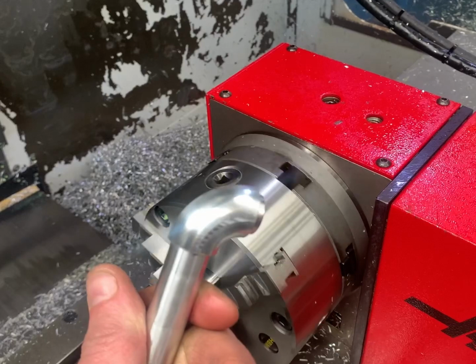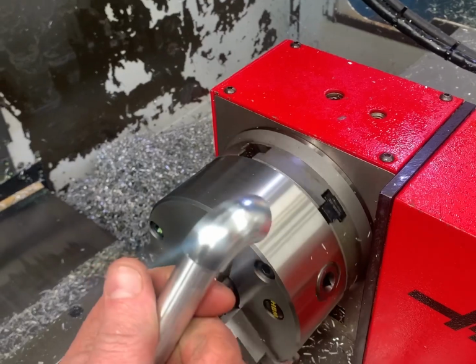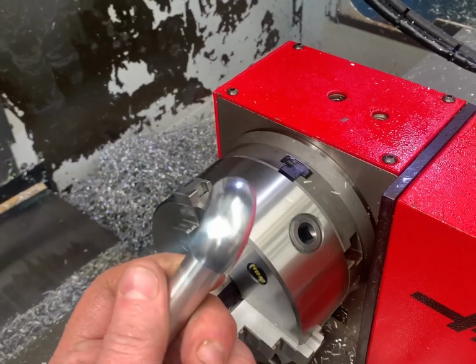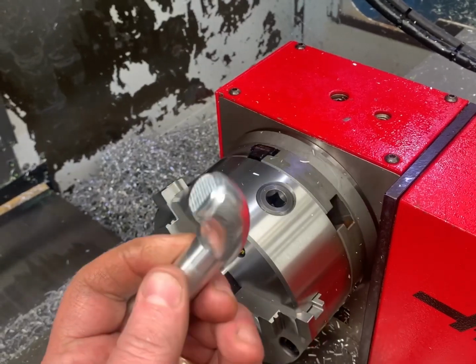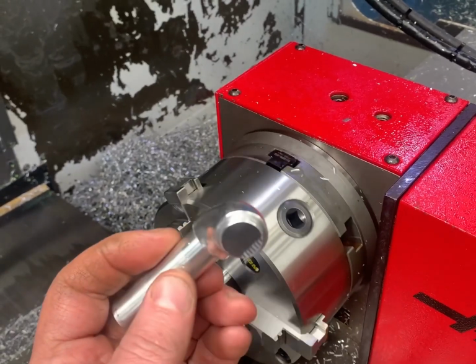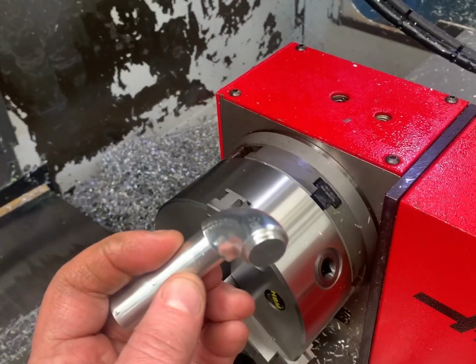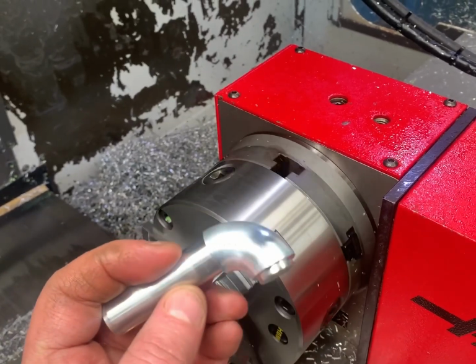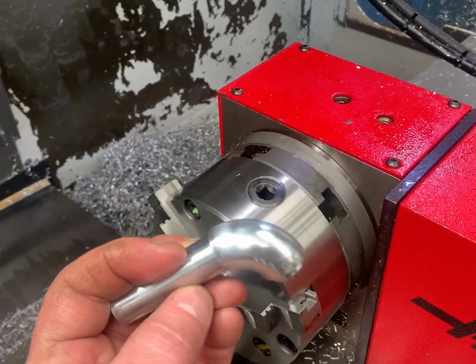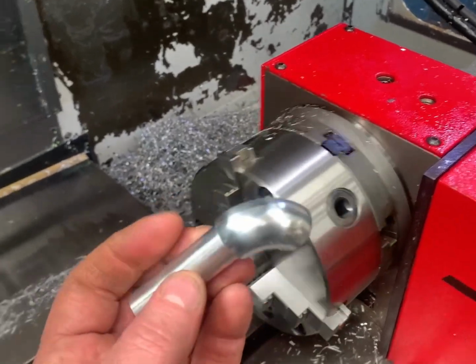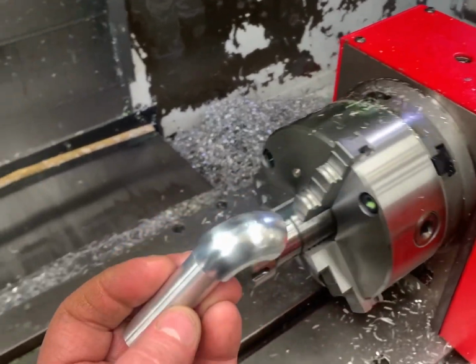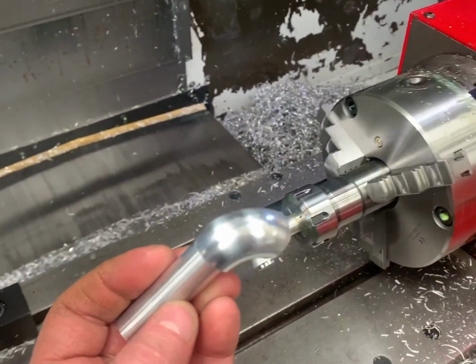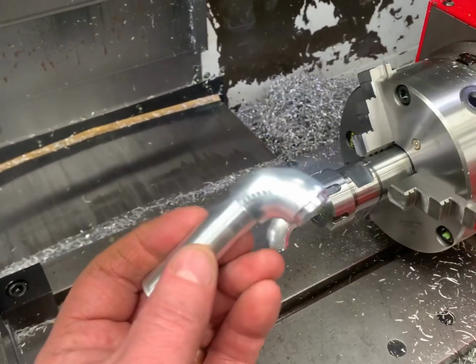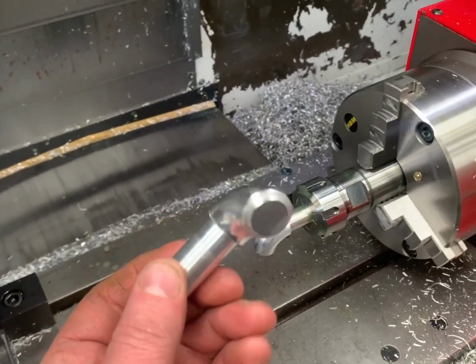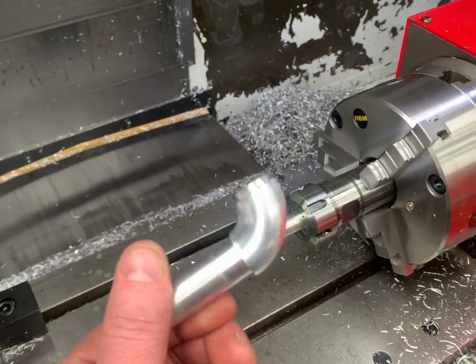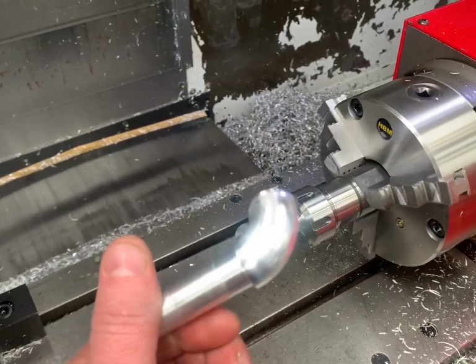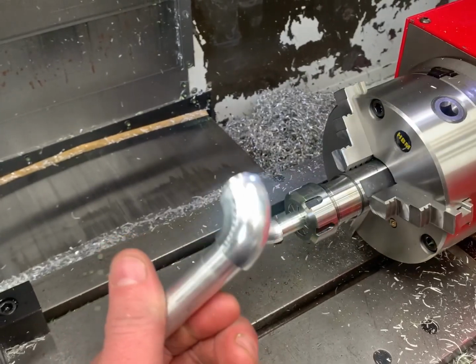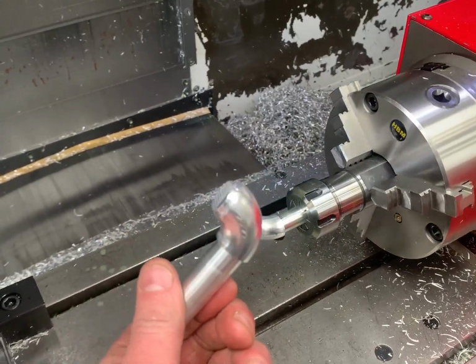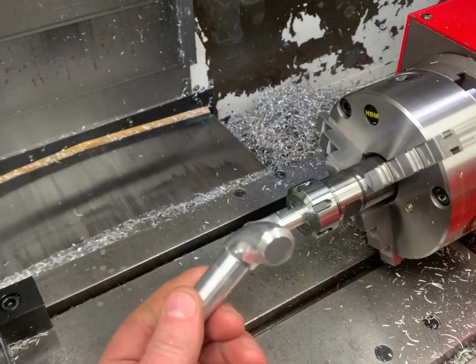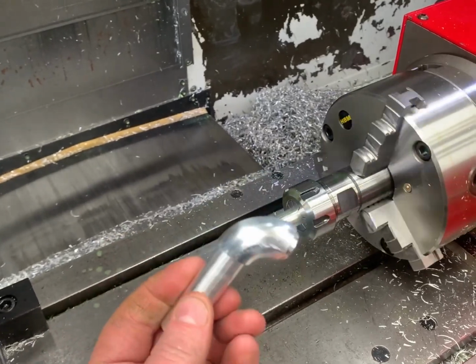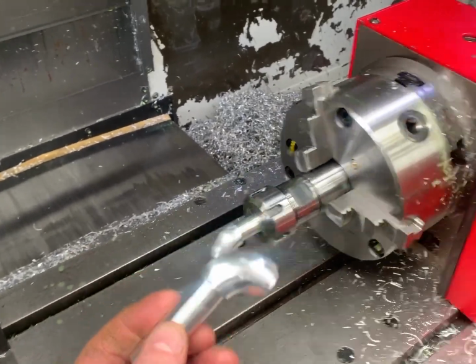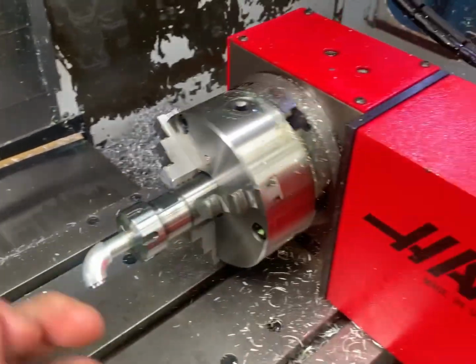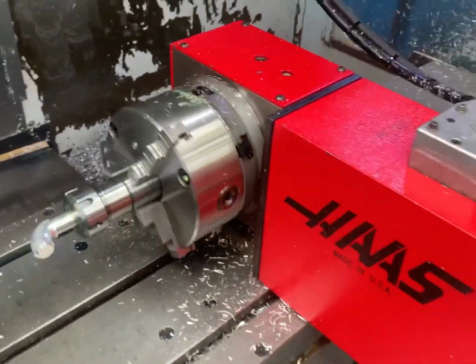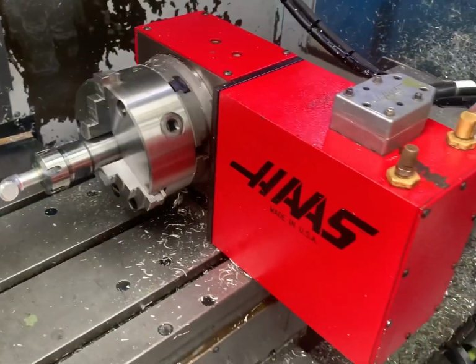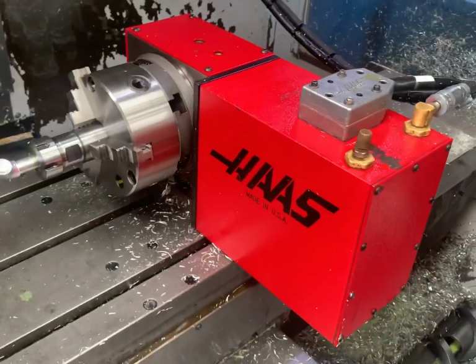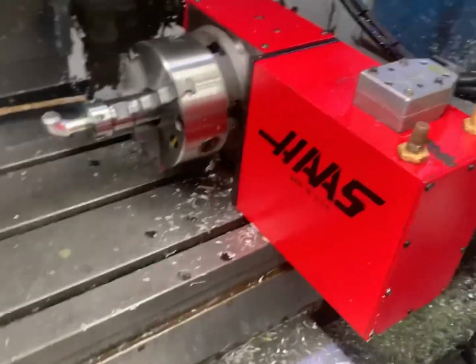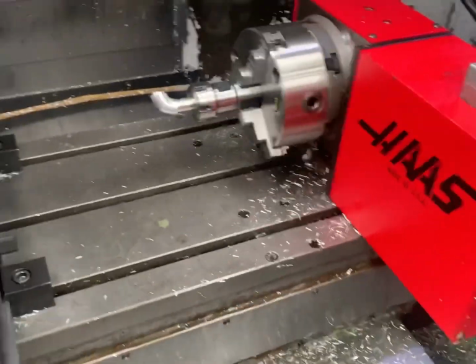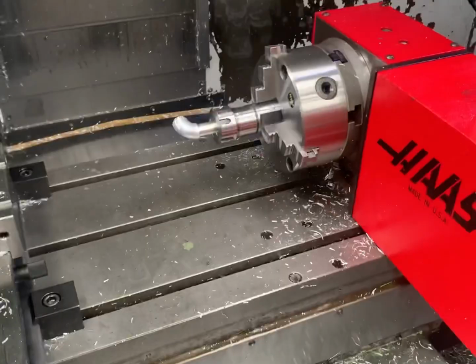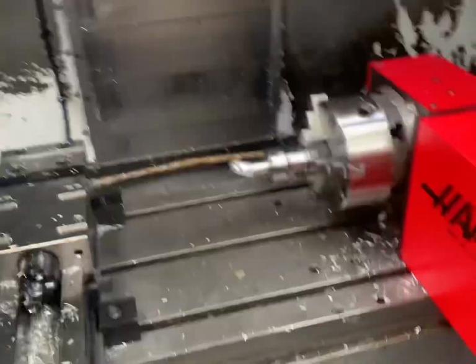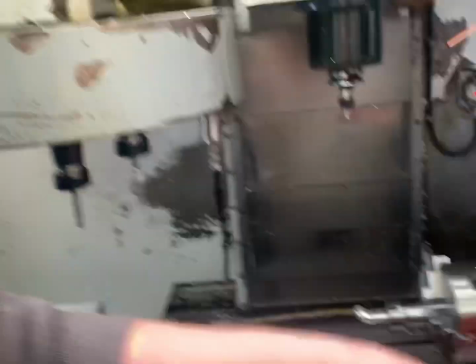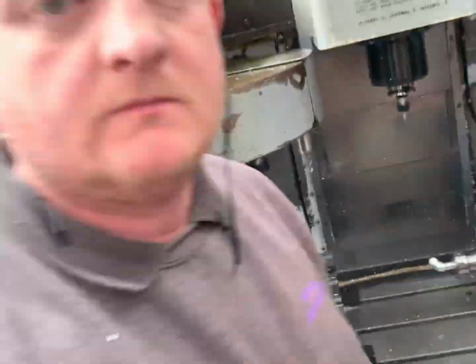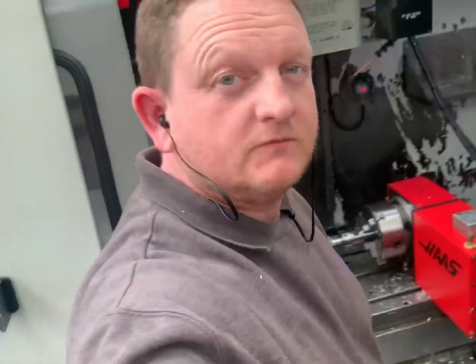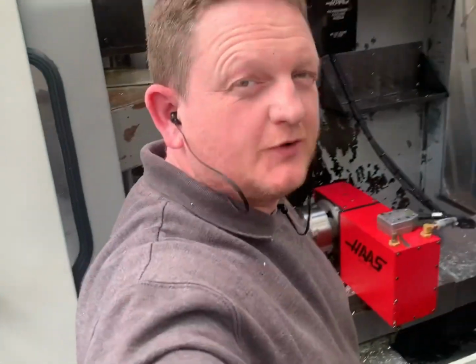The finish isn't critical because it's going to be blasted and then painted or powder coated. So yeah, that's part of the fourth axis. Short video — cheers for watching.